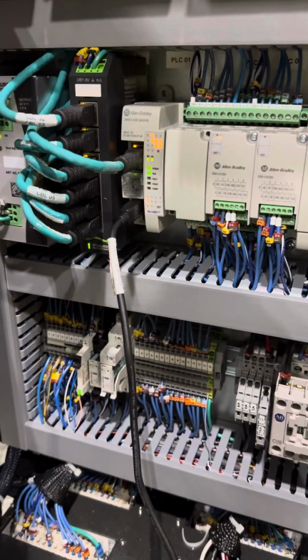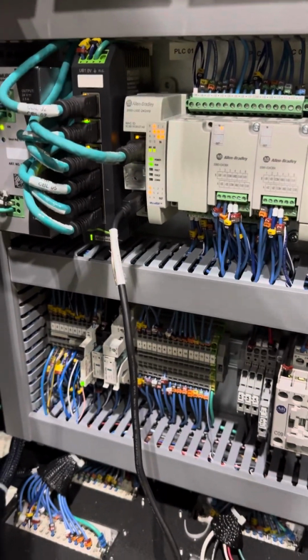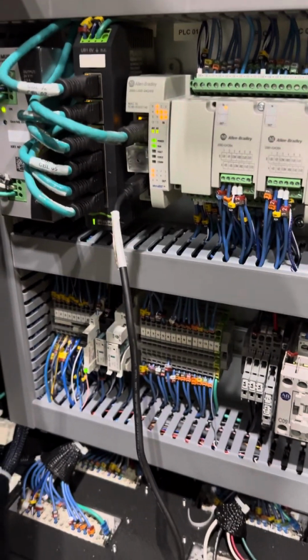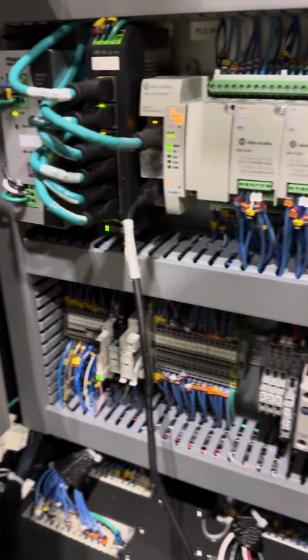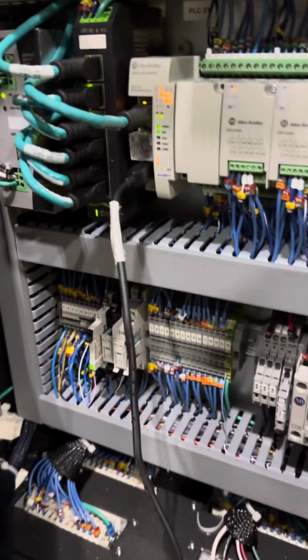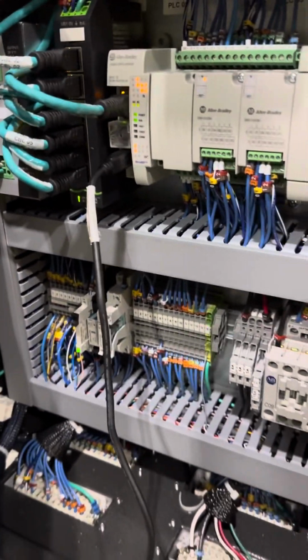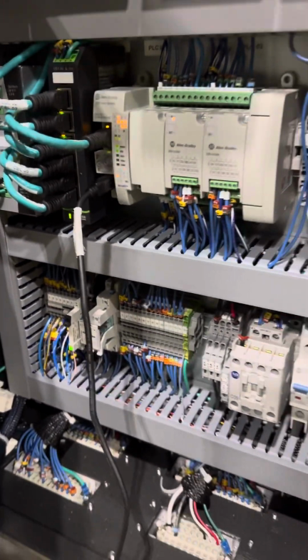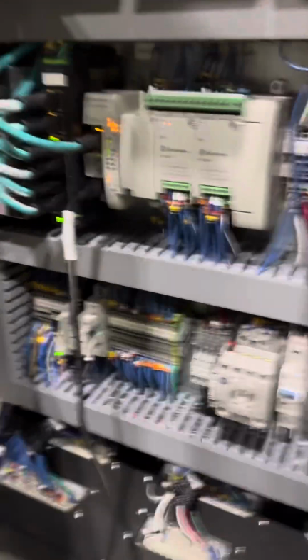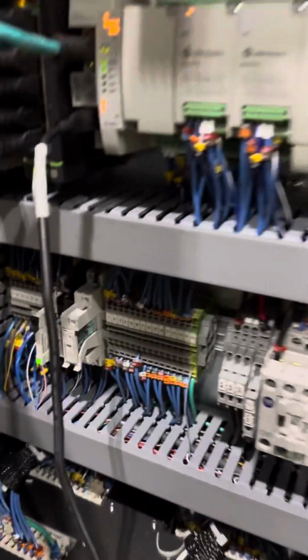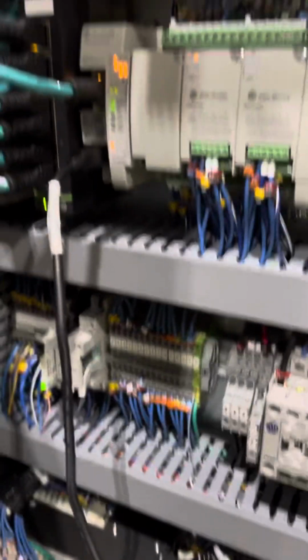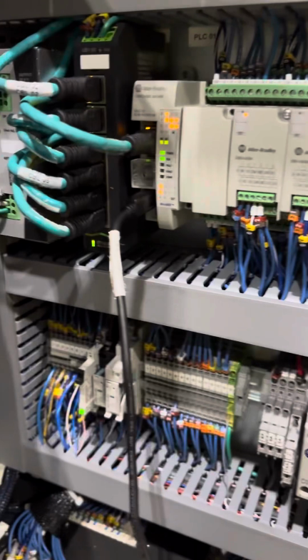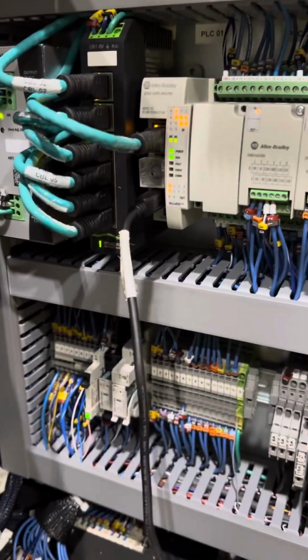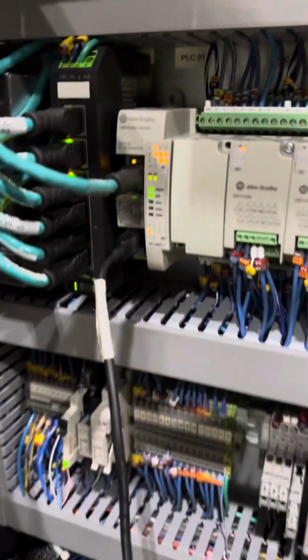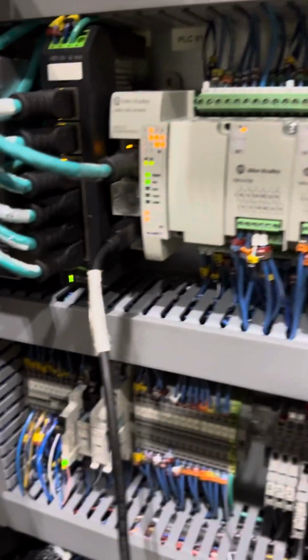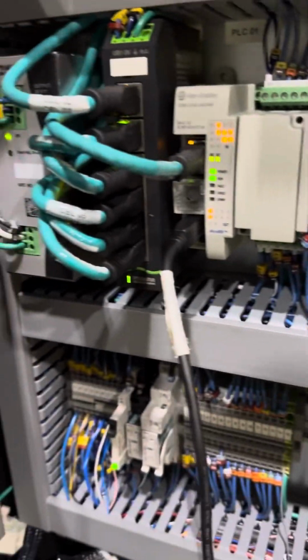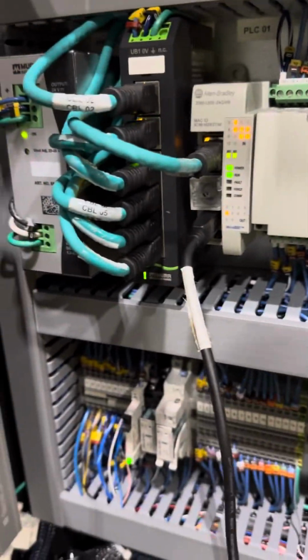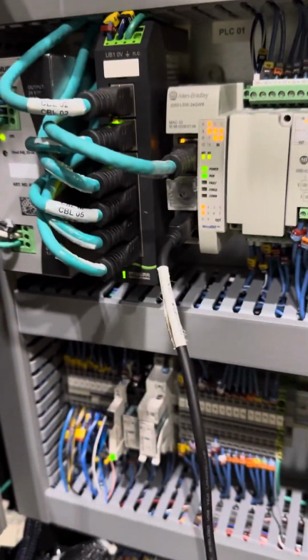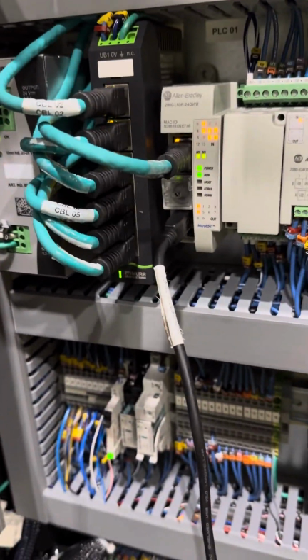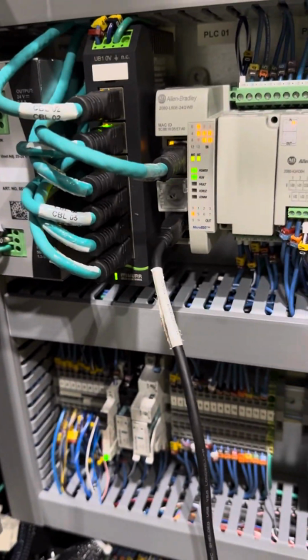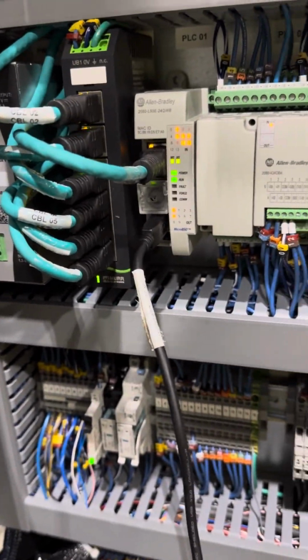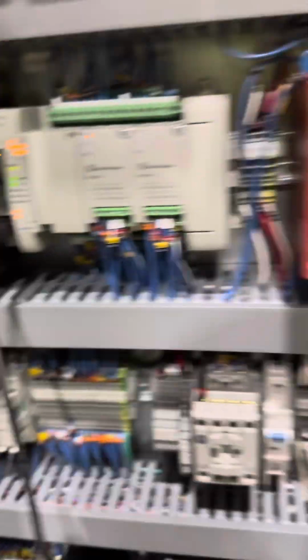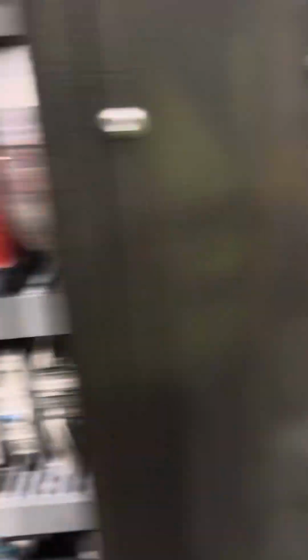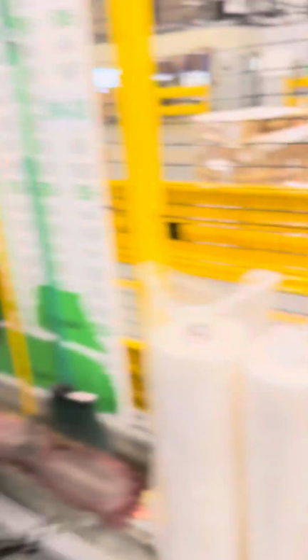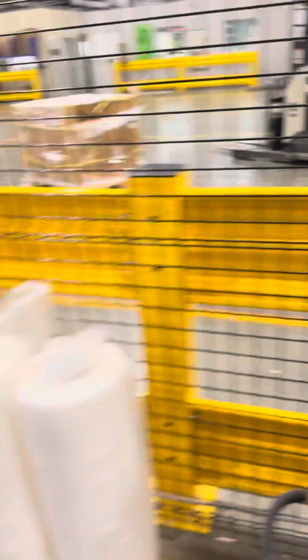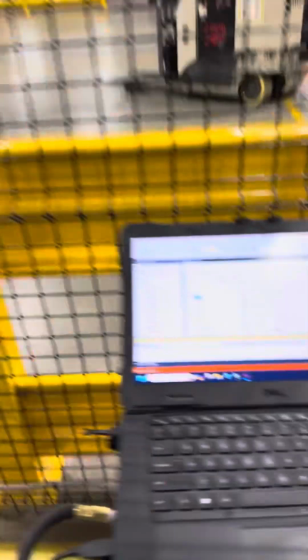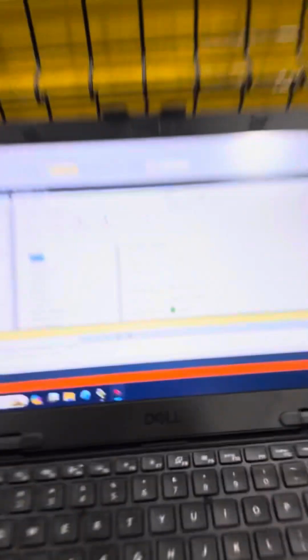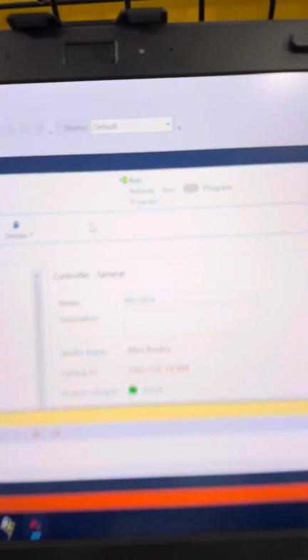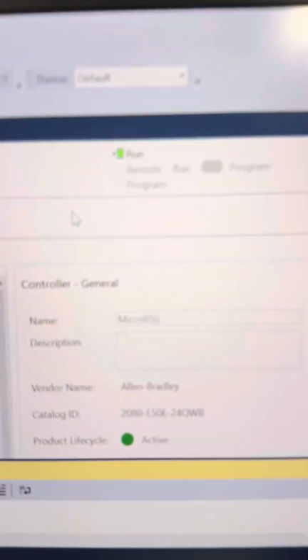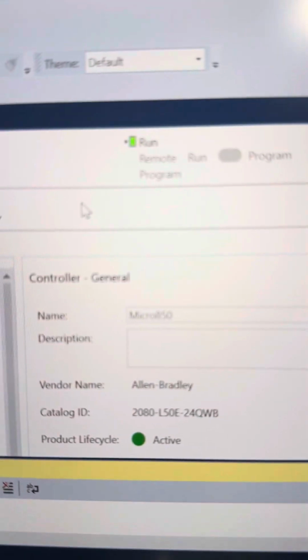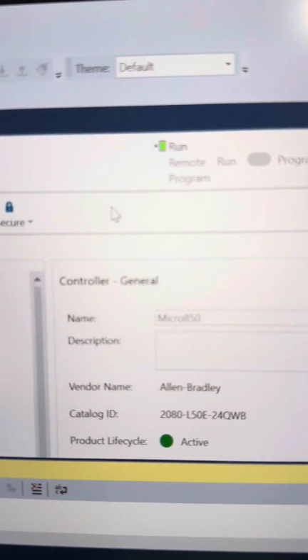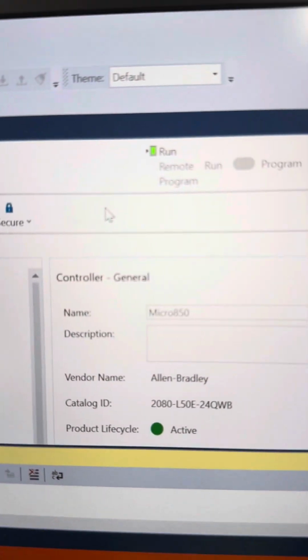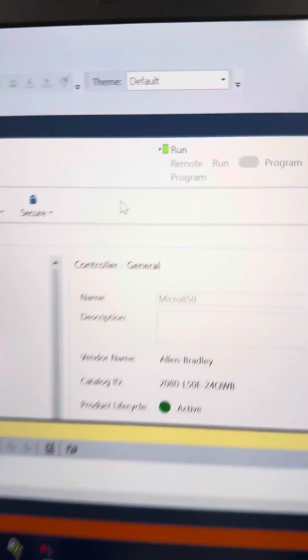I'm using the USB cable there. Connect the USB cable, and right now I had downloaded it and the machine is in run. See right there, it's in run.